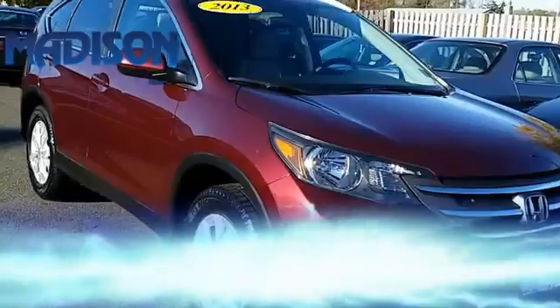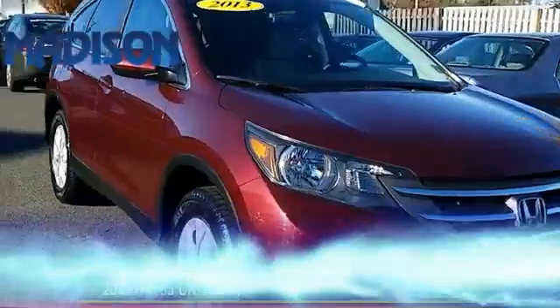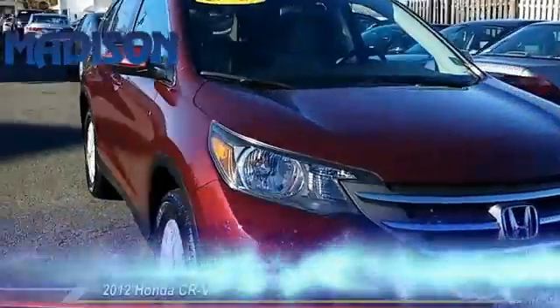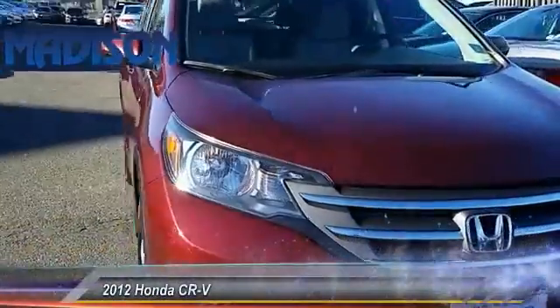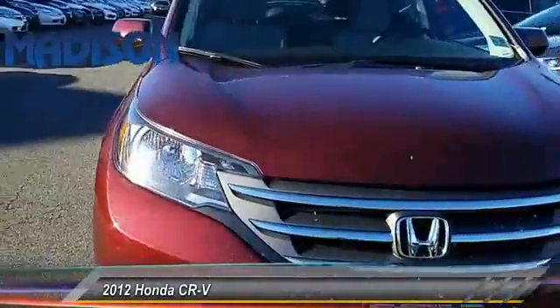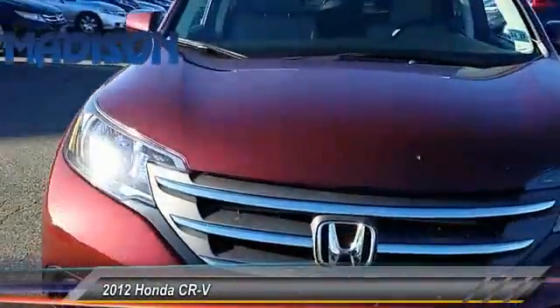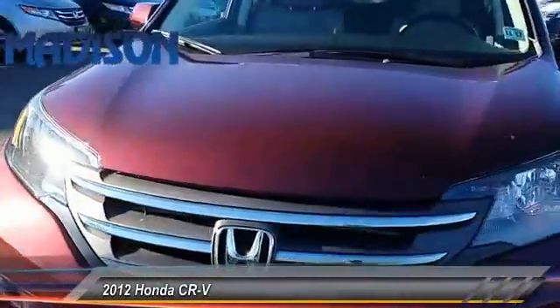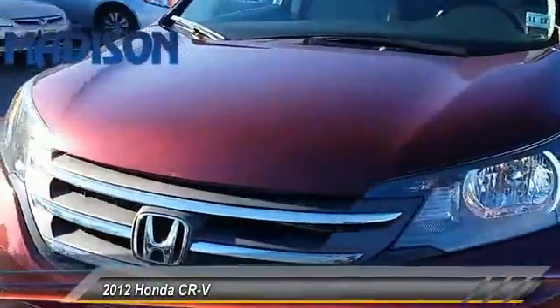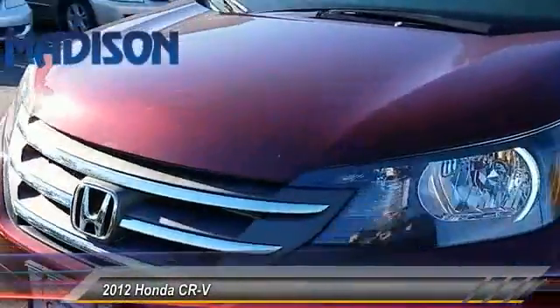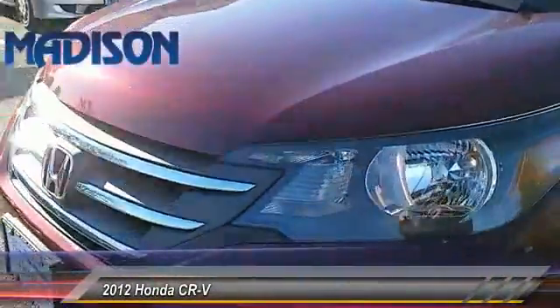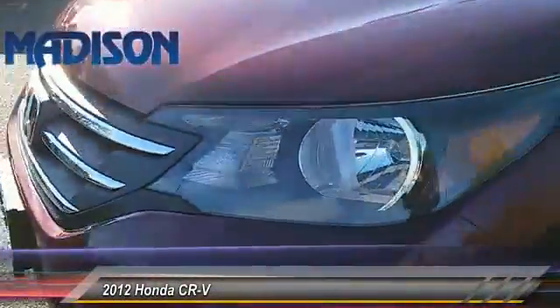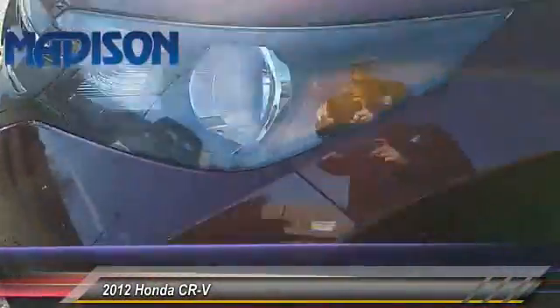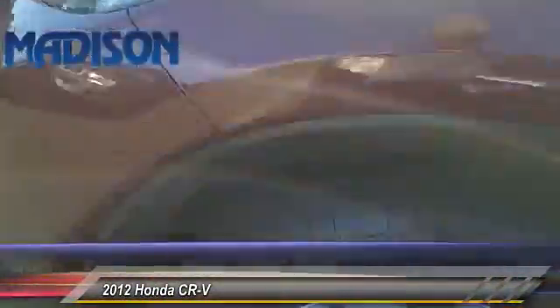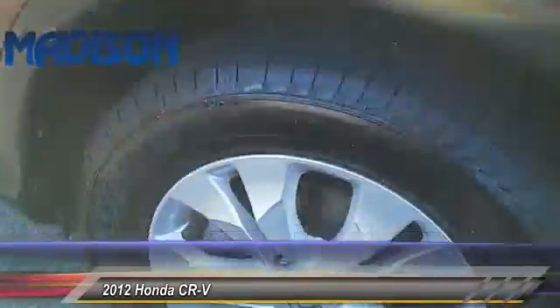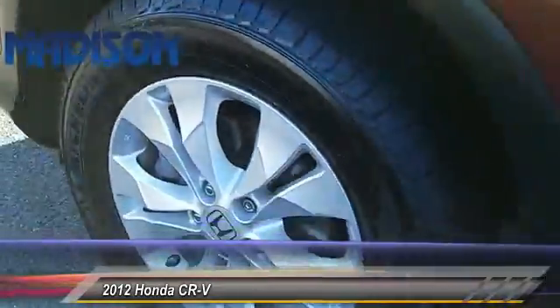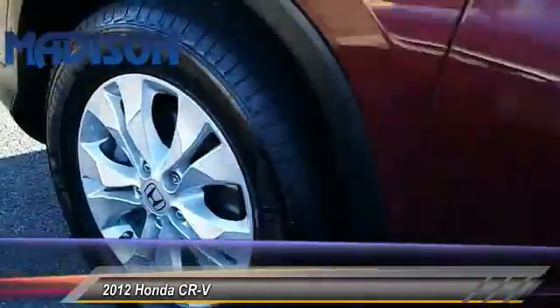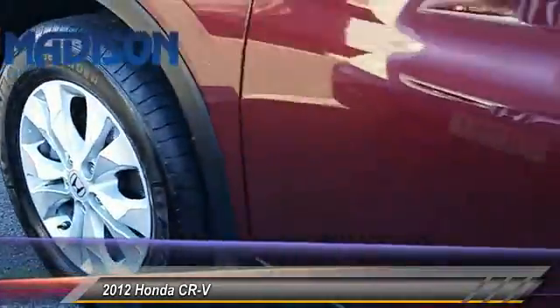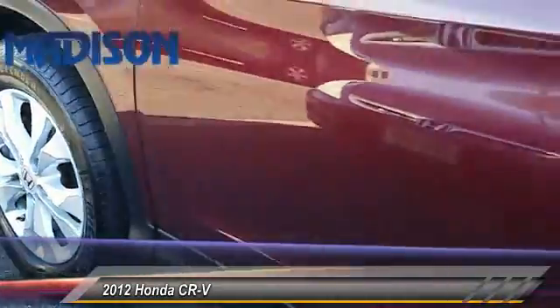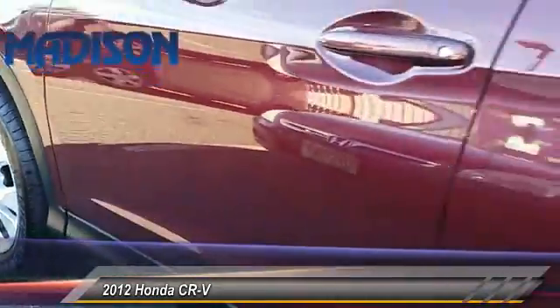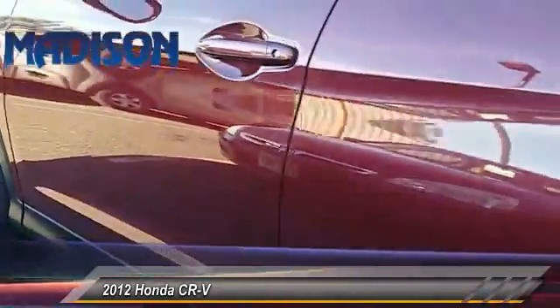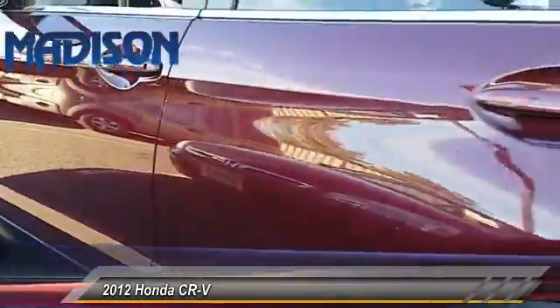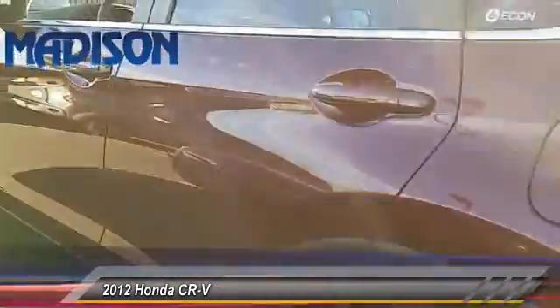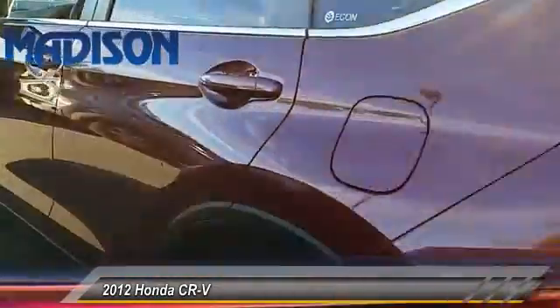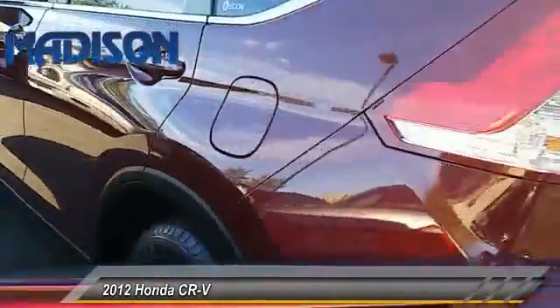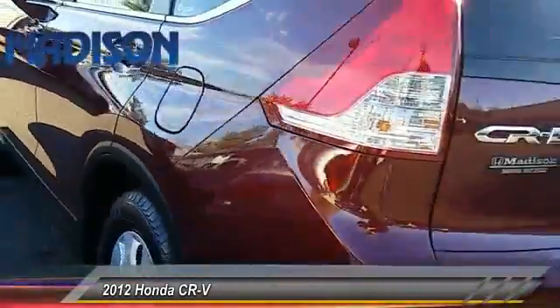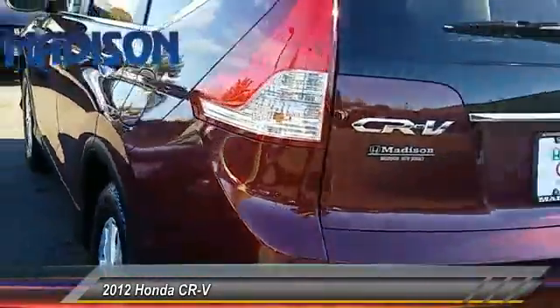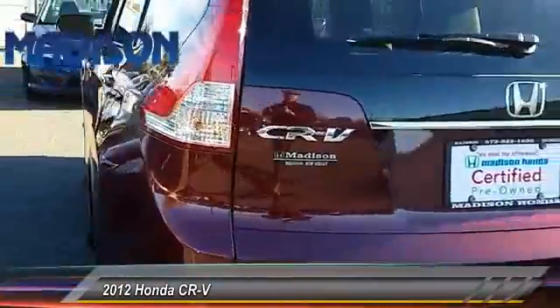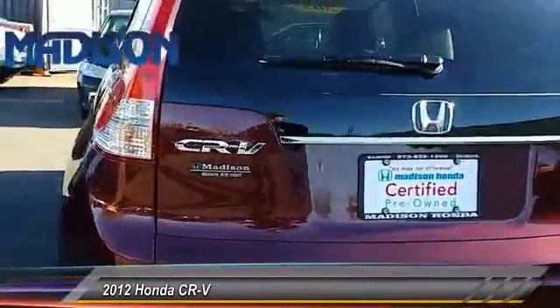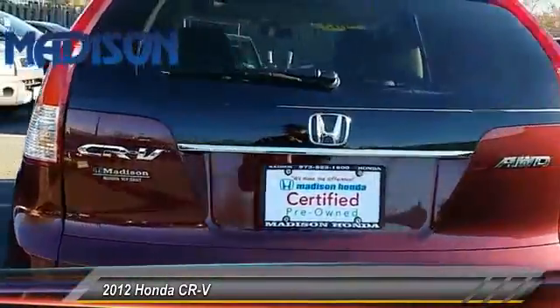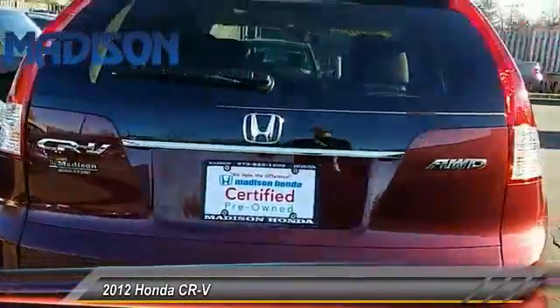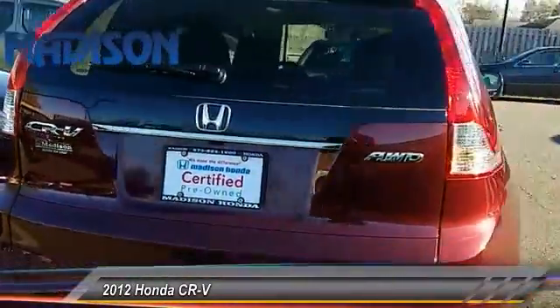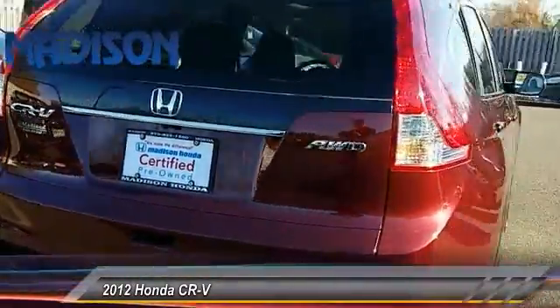The 2012 CR-V — a top recommended vehicle because of its car-like driving manners, good value, cool technology, and comfy interior, and is priced below $20,000.